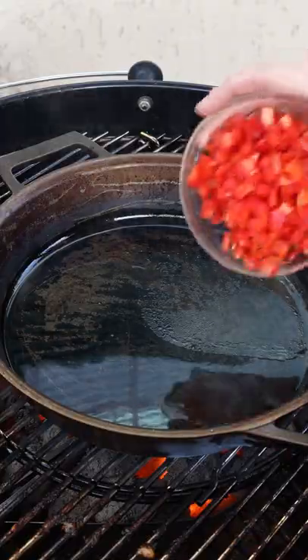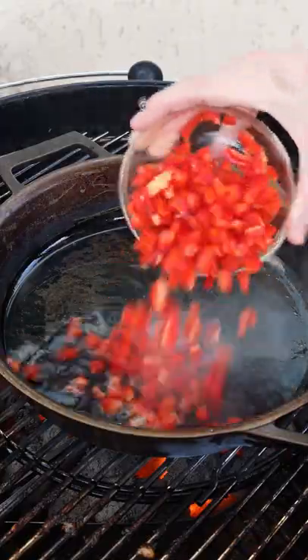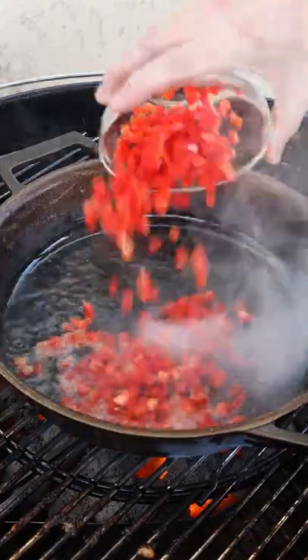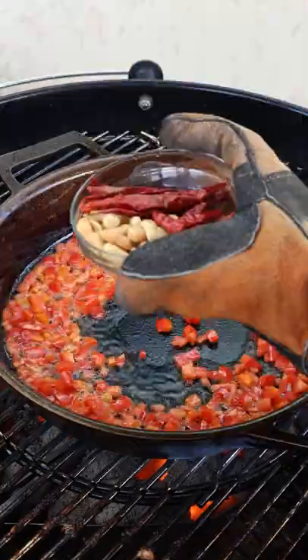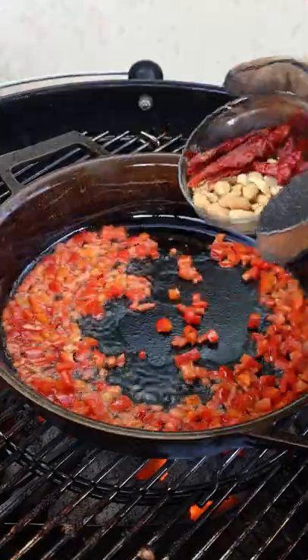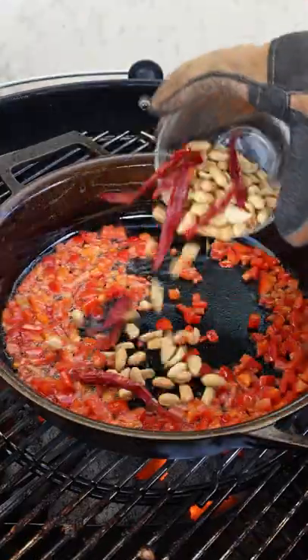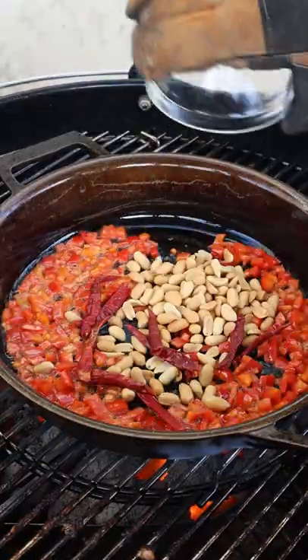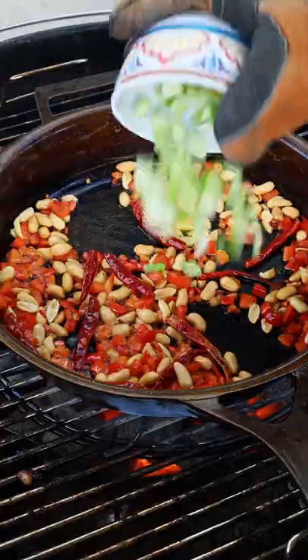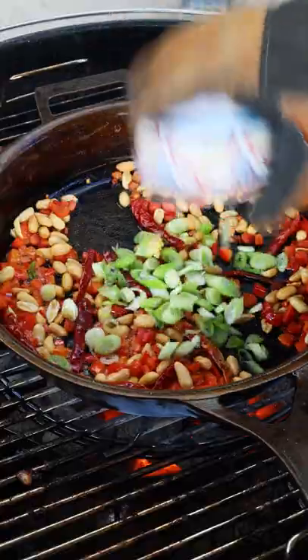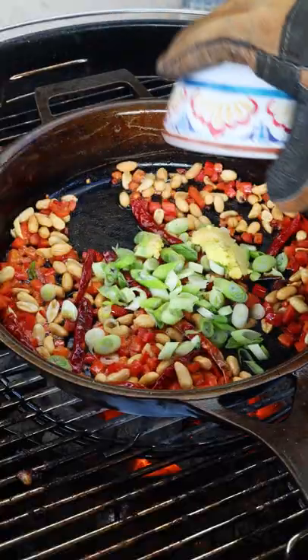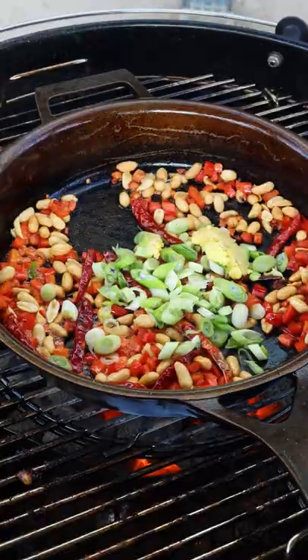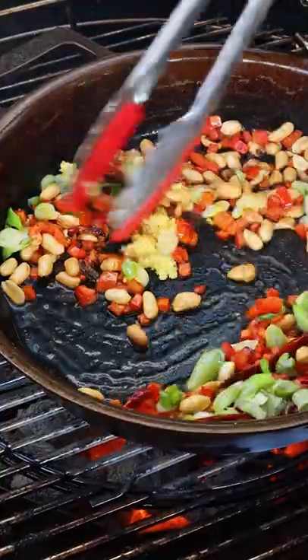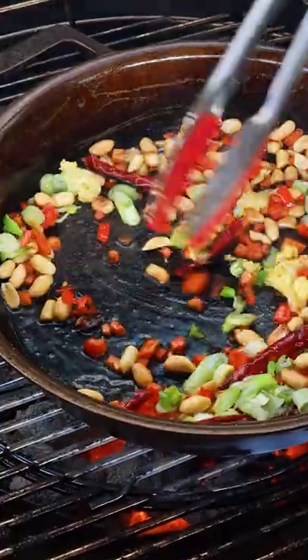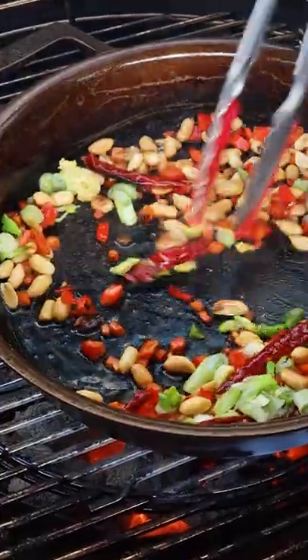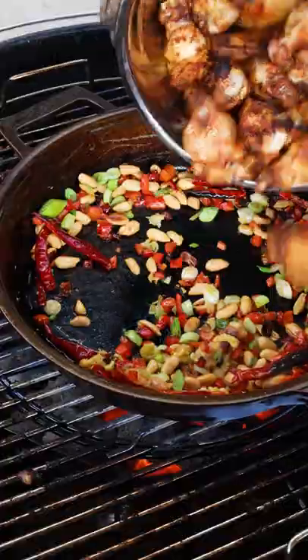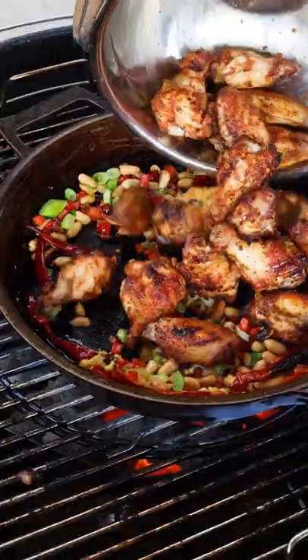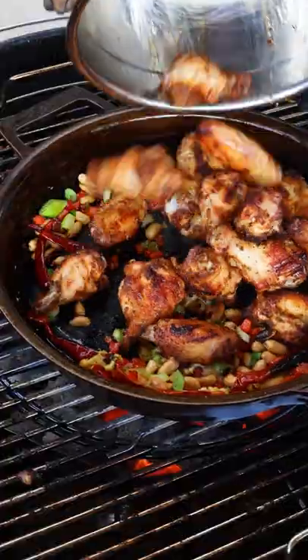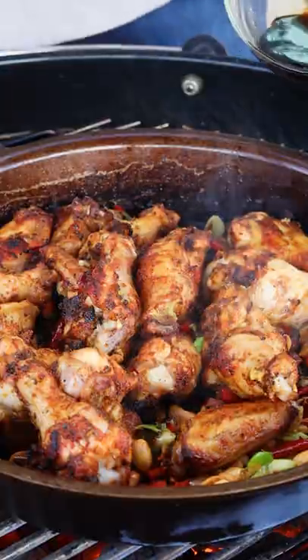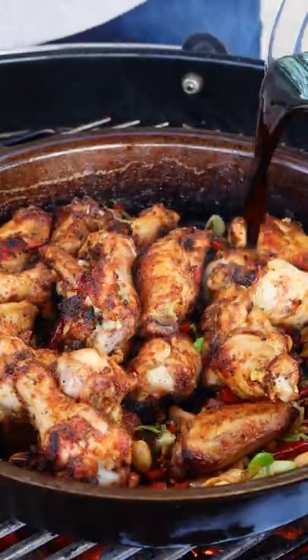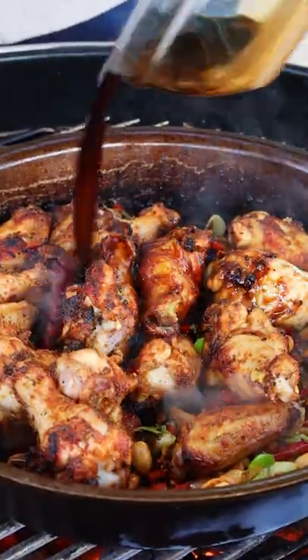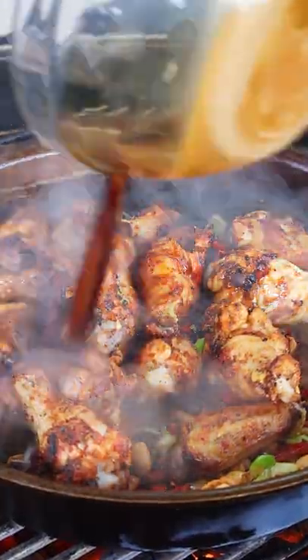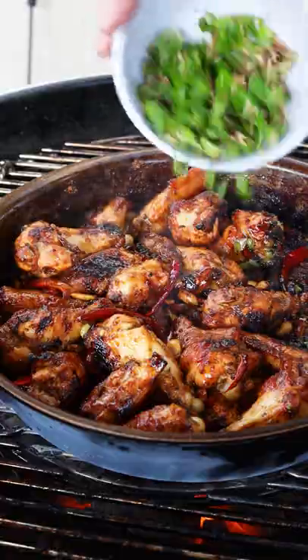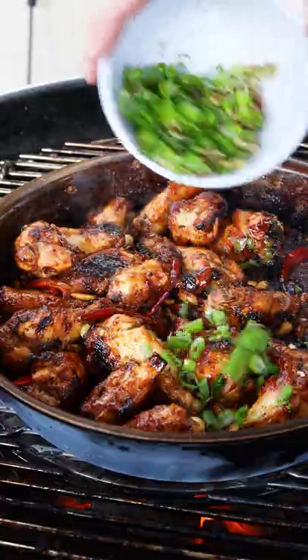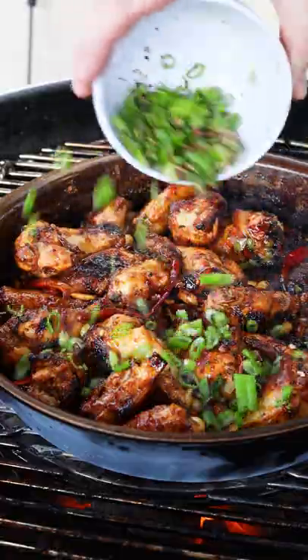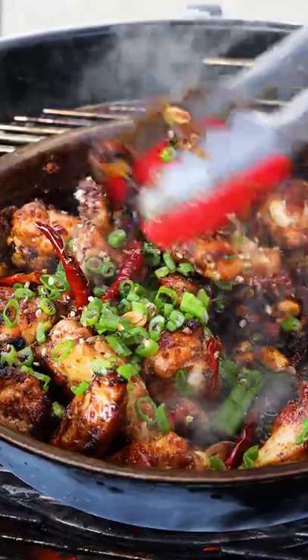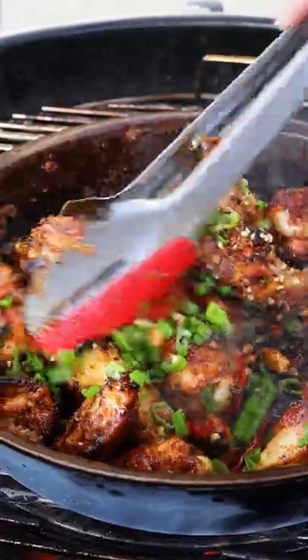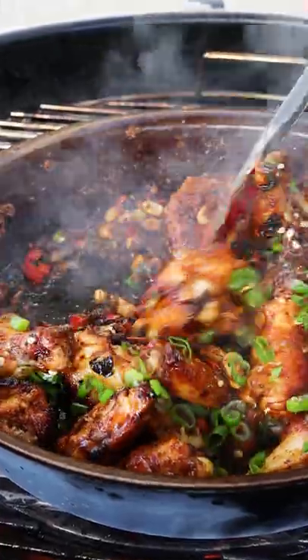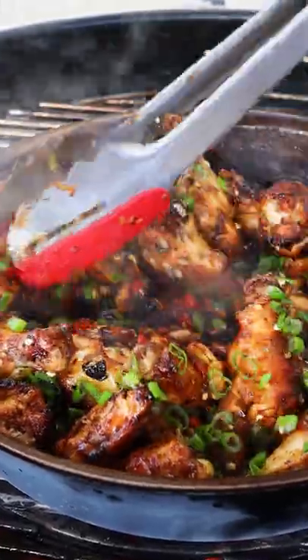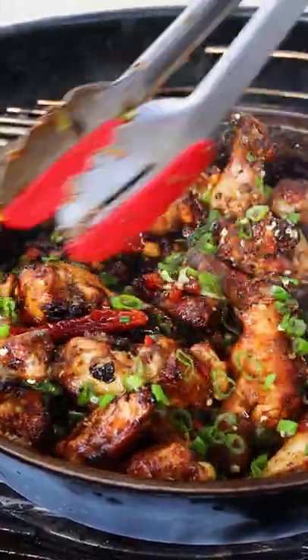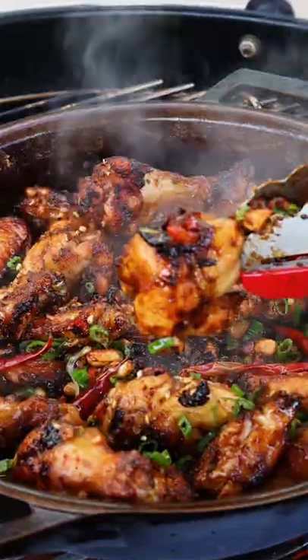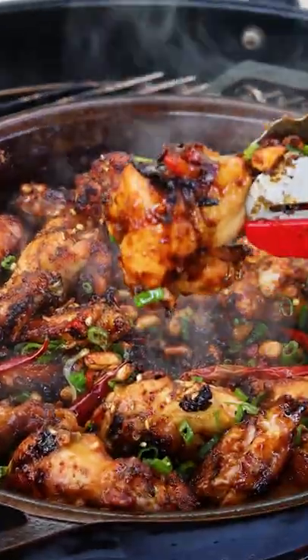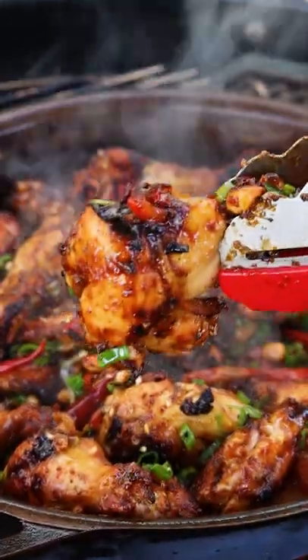Let's put some oil in the skillet, heat it up with red bell pepper, peanuts, and chilies, the white scallions, ginger, garlic, throw the wings in, pour the sauce in, finishing it off with the scallion greens and Szechuan peppercorns.